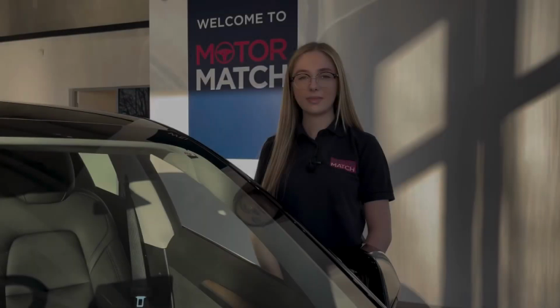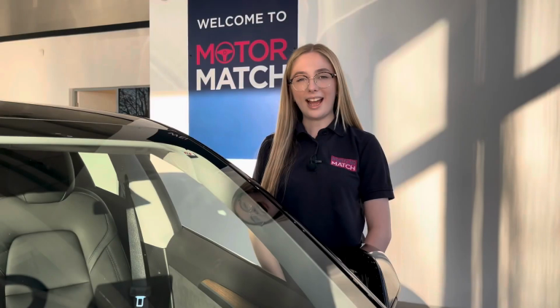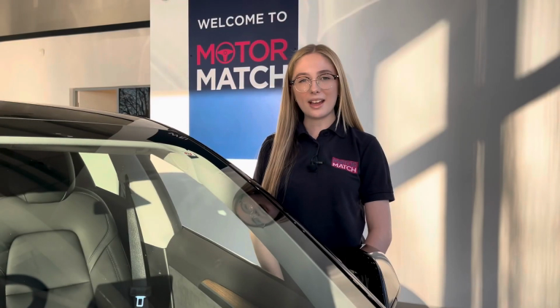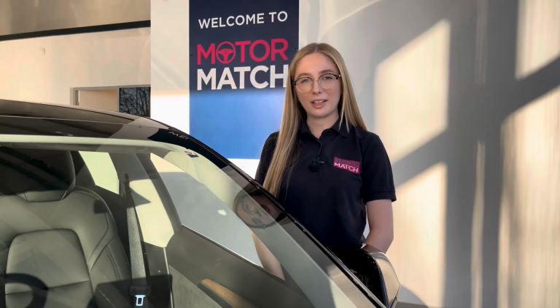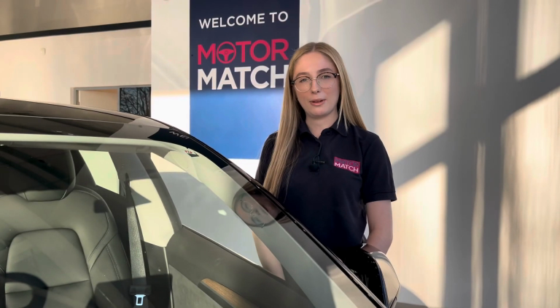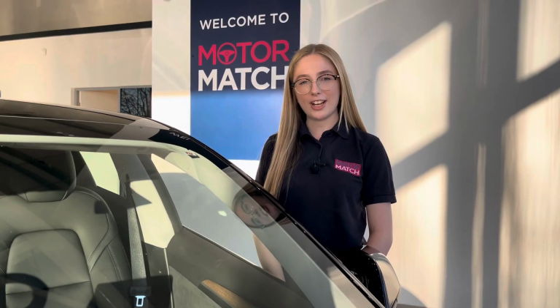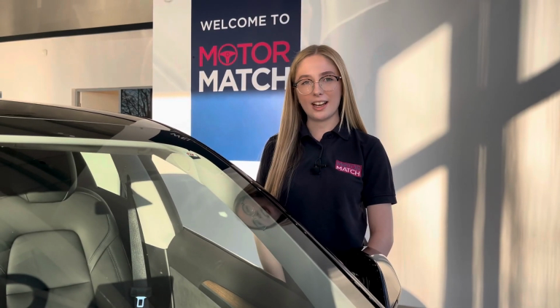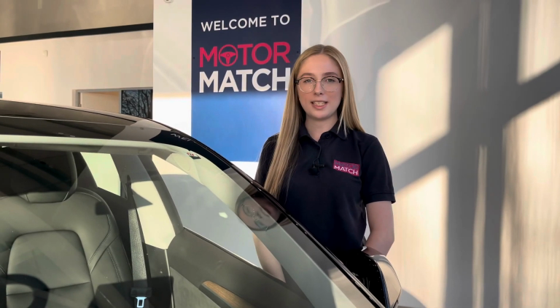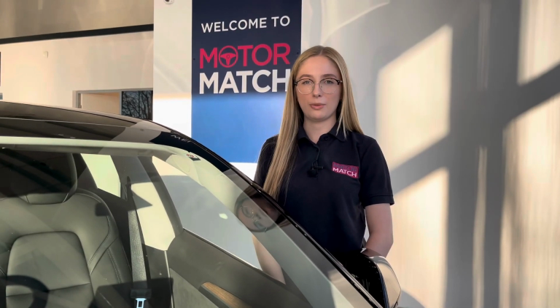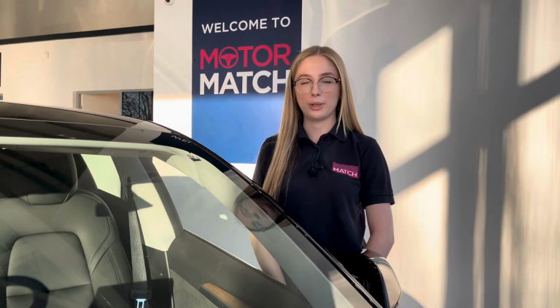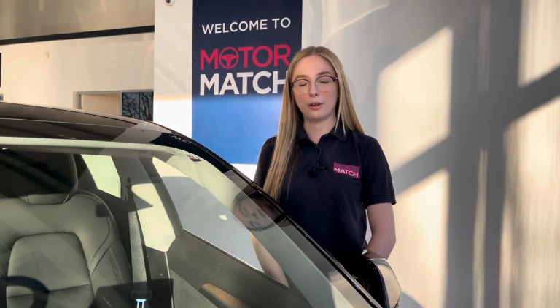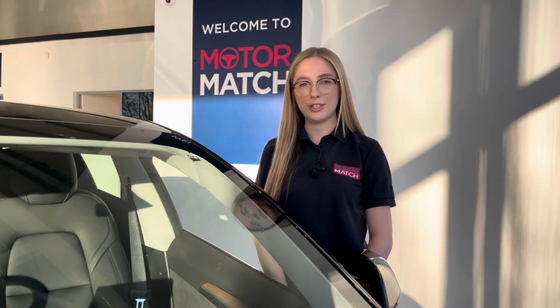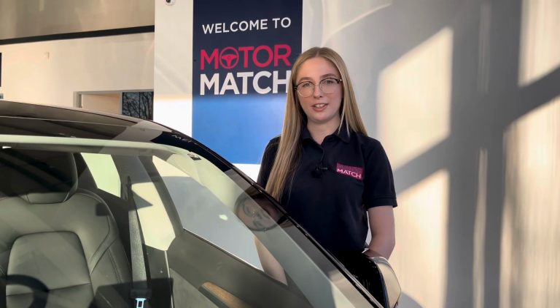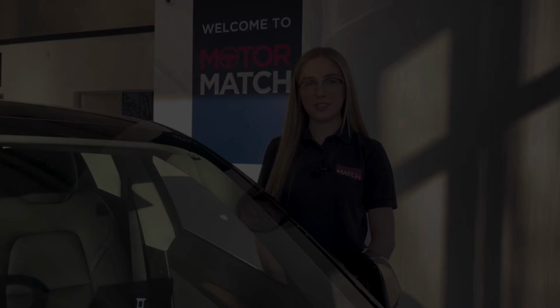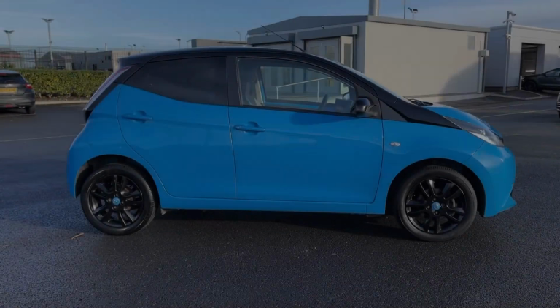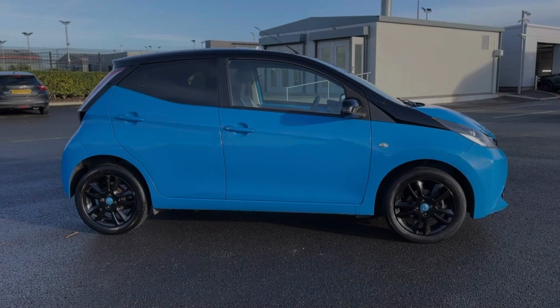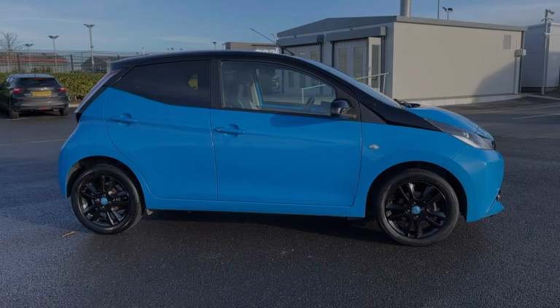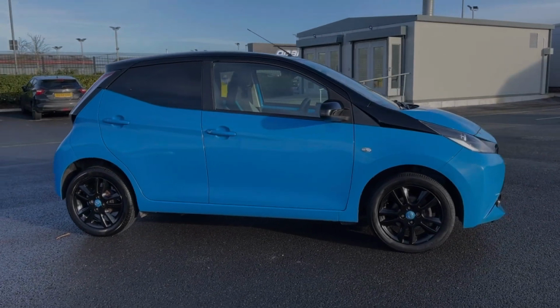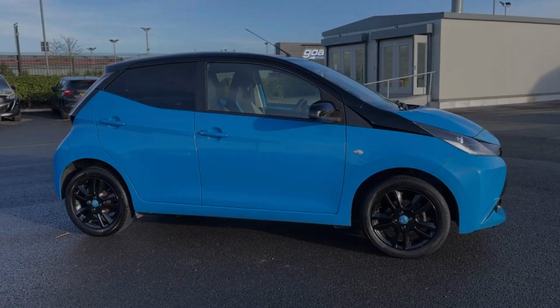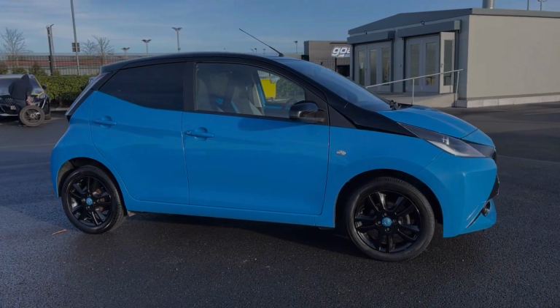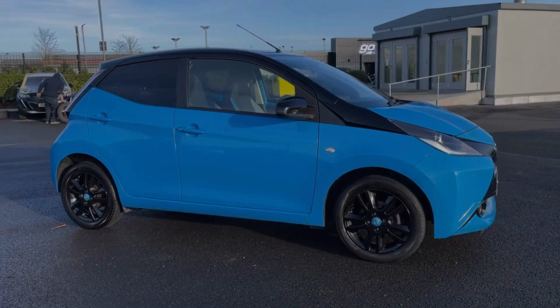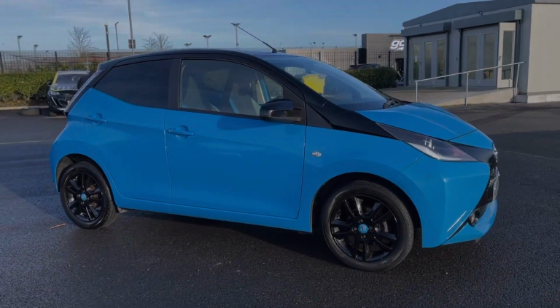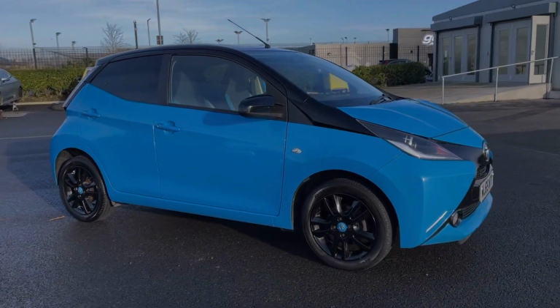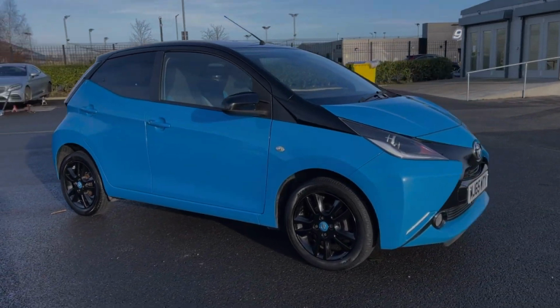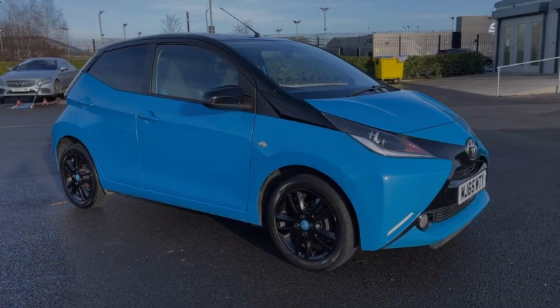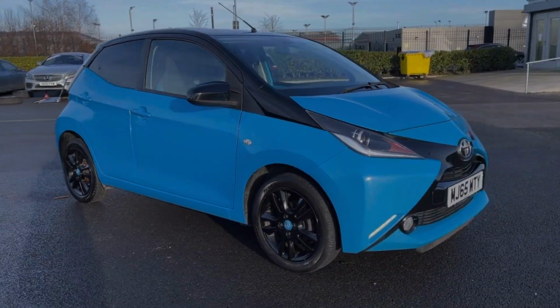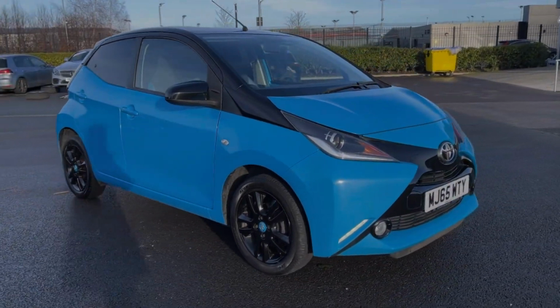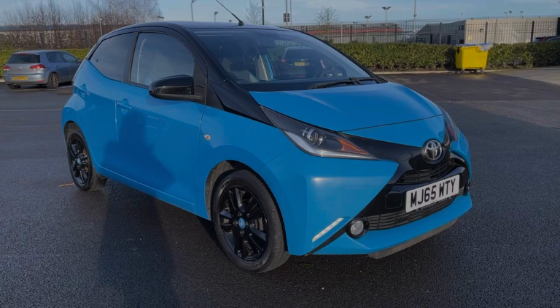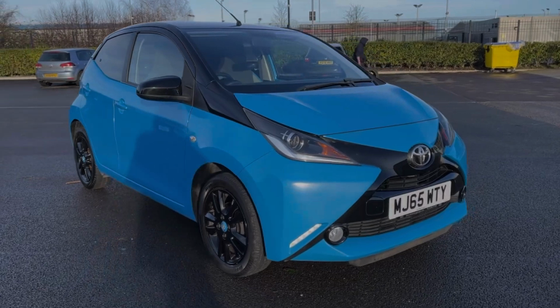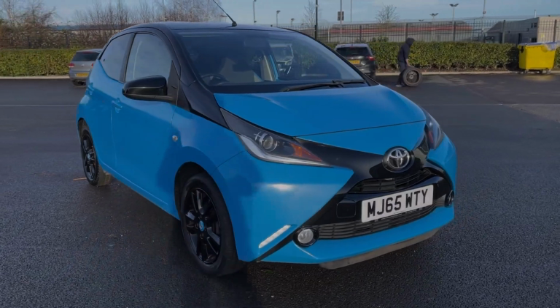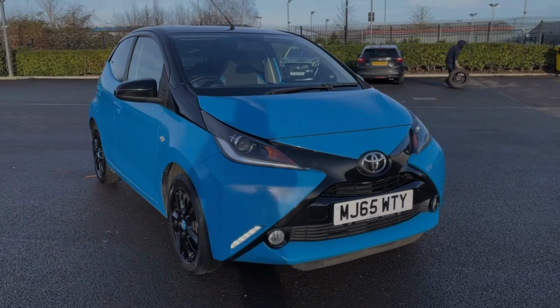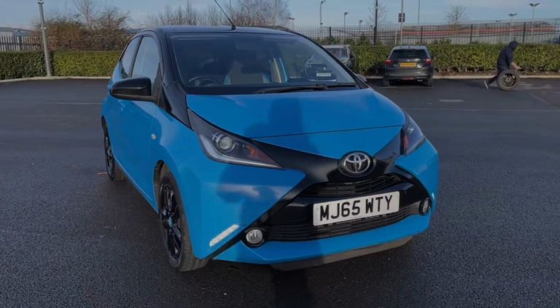Hi there, I'm Becca from Motor Match Chester and I'm going to be taking you around one of our approved used vehicles. This is the Toyota Aygo X-Cite. It's a 2015 model coming with the 1 litre petrol engine and manual transmission.